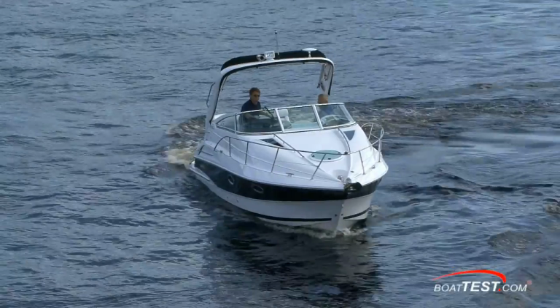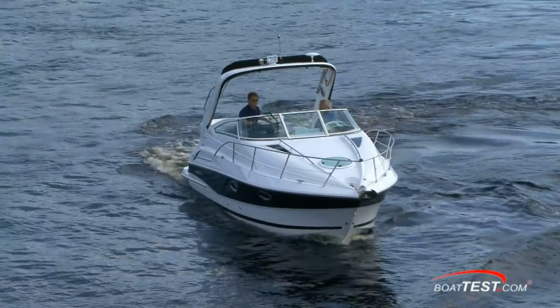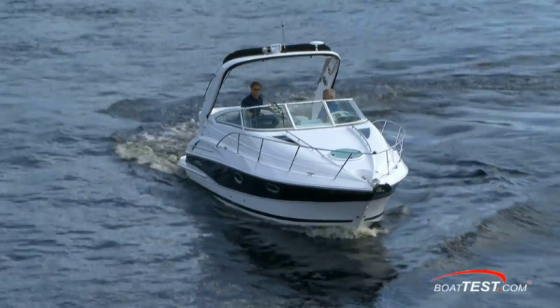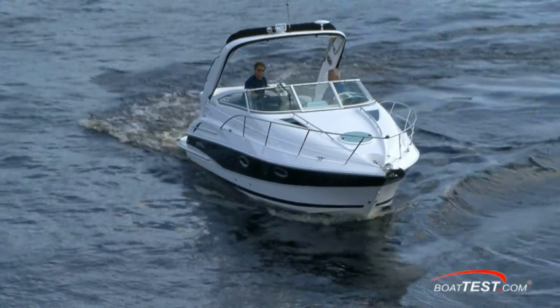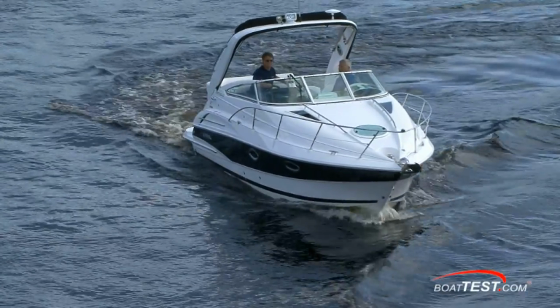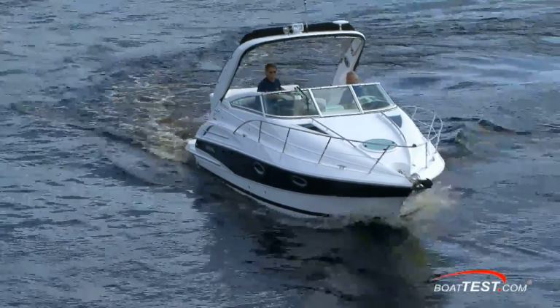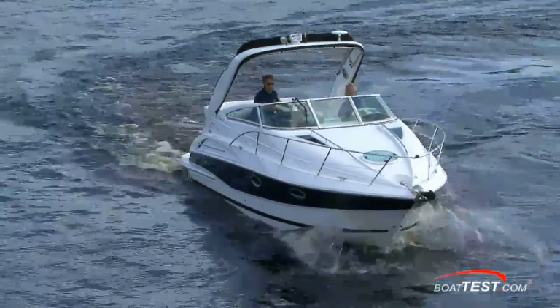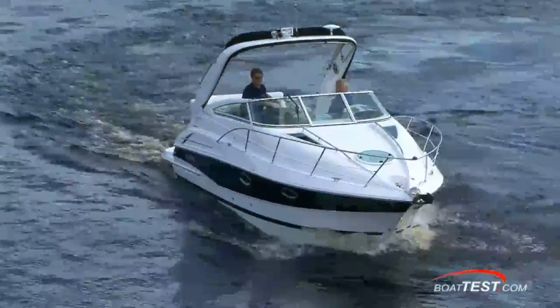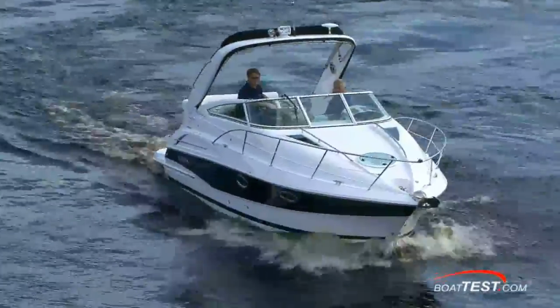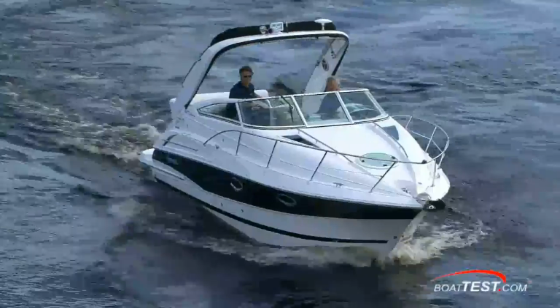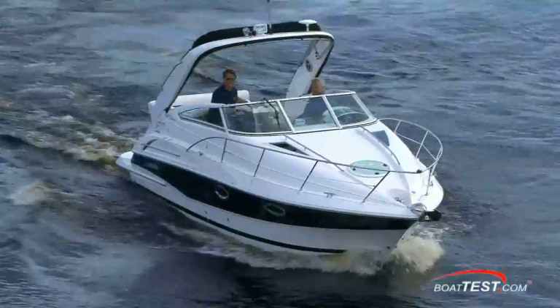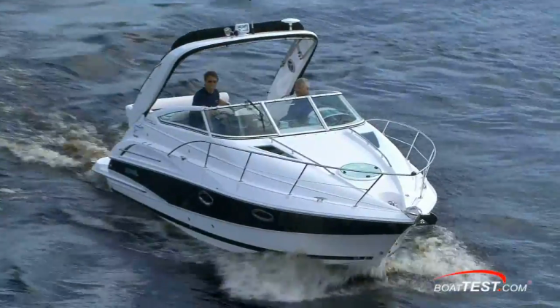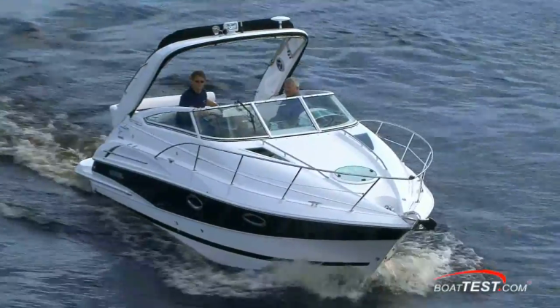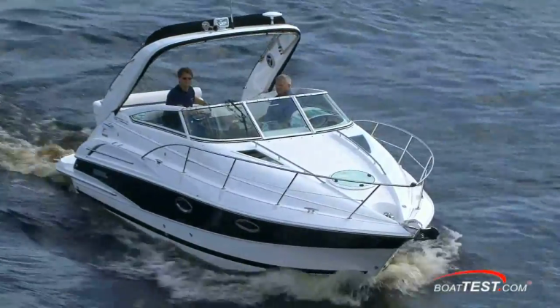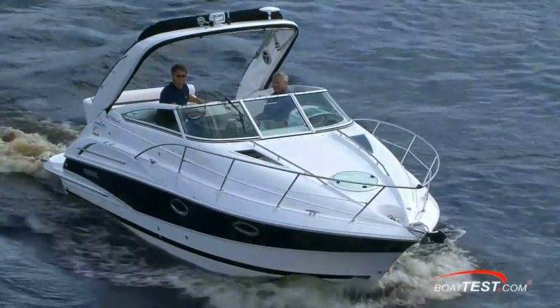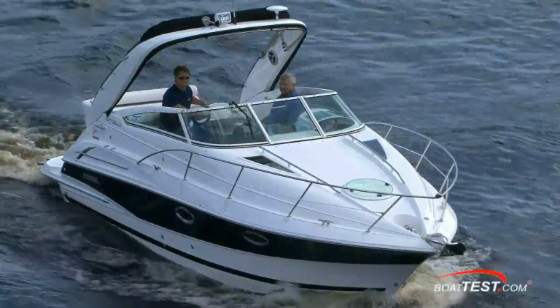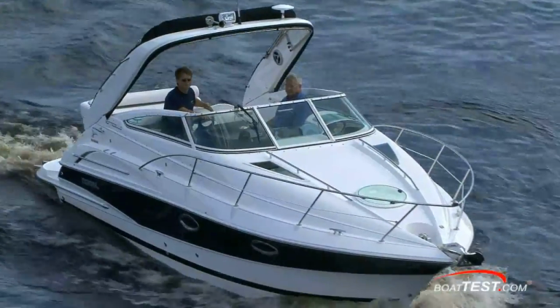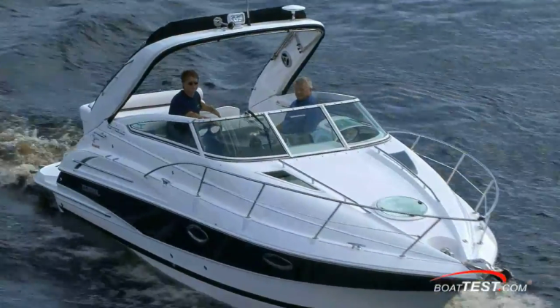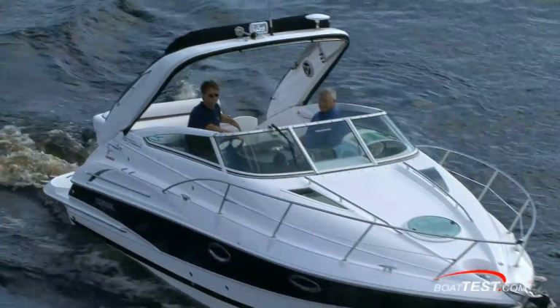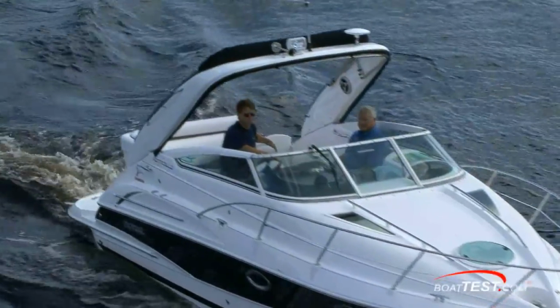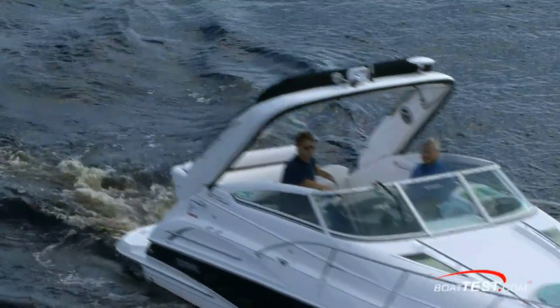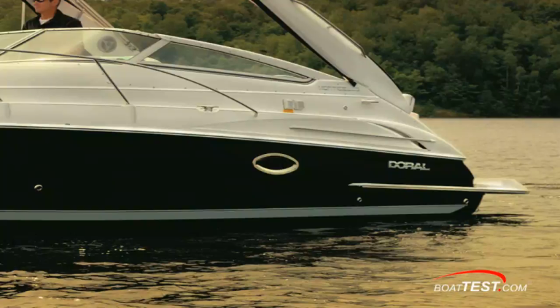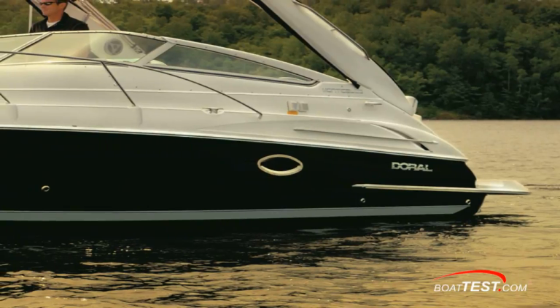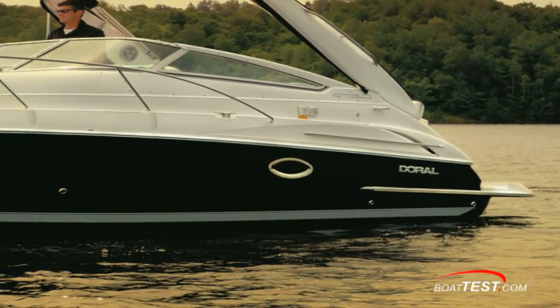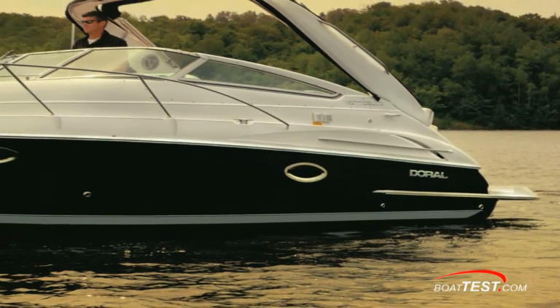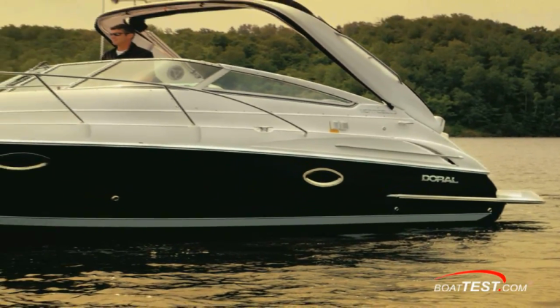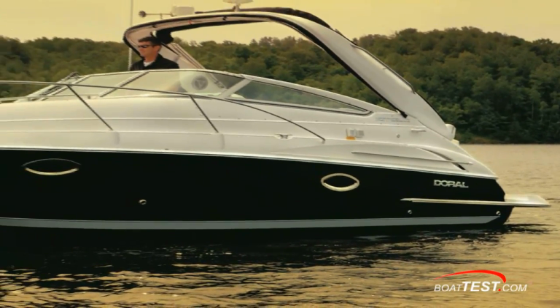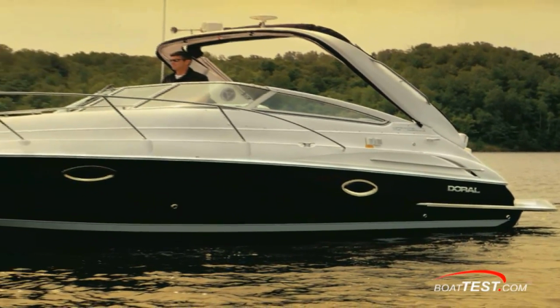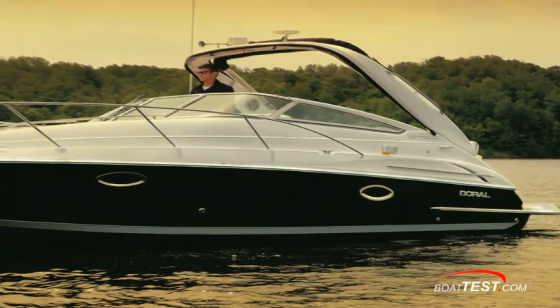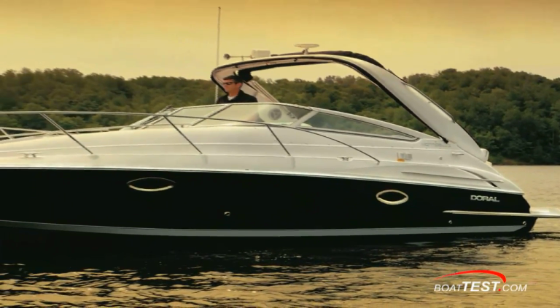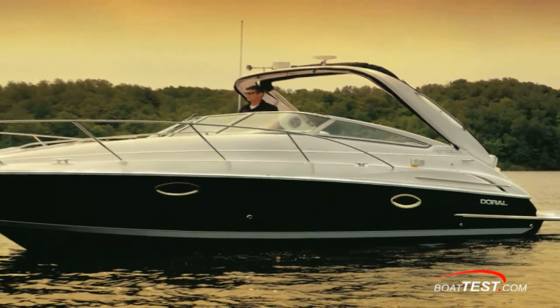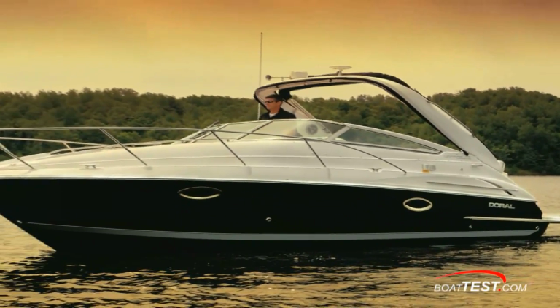The Doral Monticello powered with the Yanmar engine is likely to gain even more popularity in the year ahead all around the world. So if you're in the market for a trailable express pocket cruiser that has class, amenities, and 11 different engine options, then you'll need to see this Monticello for yourself.